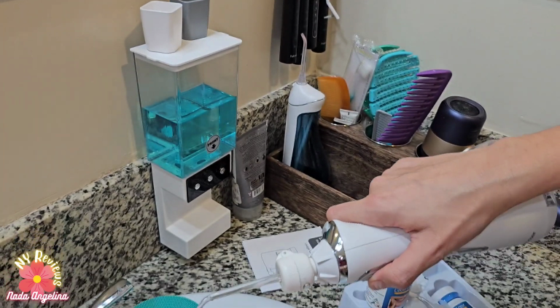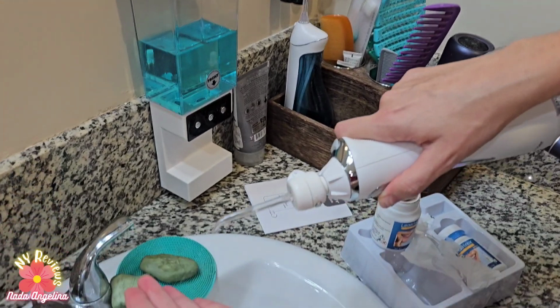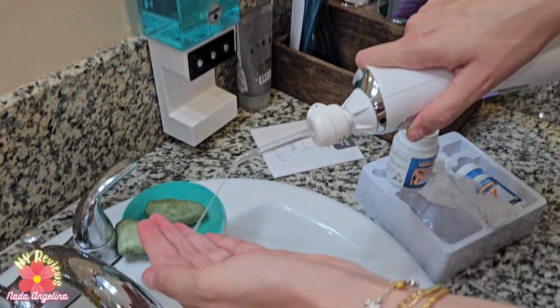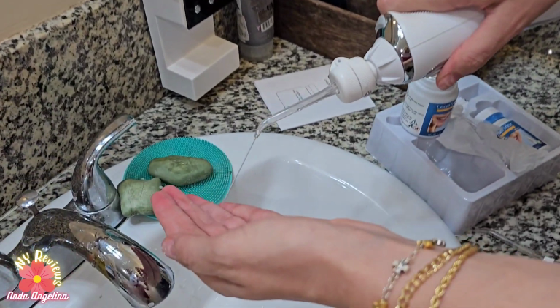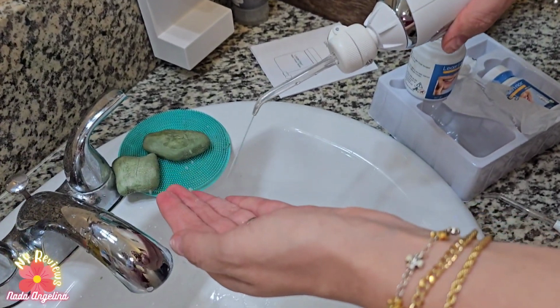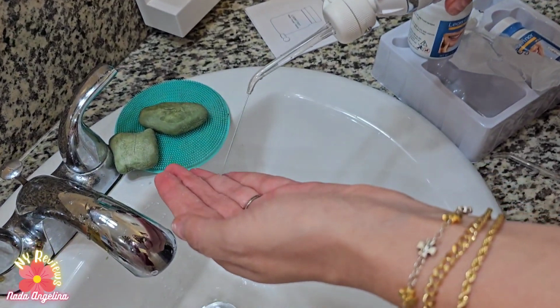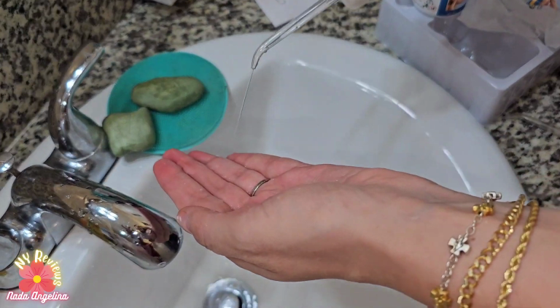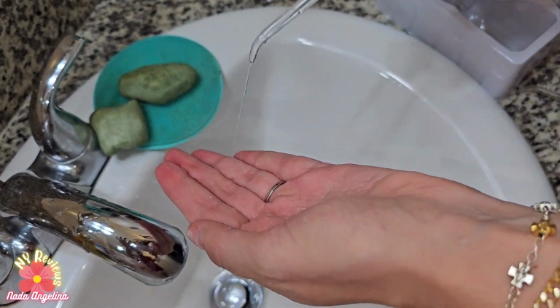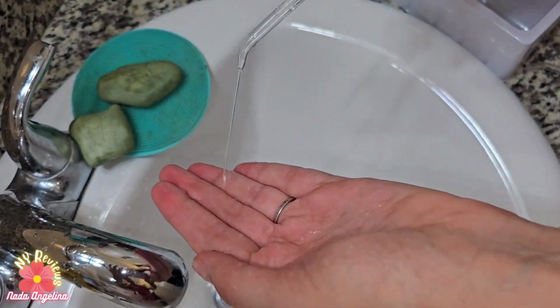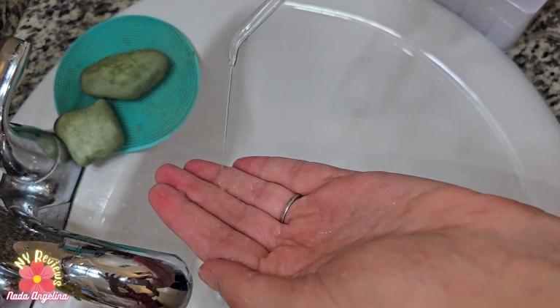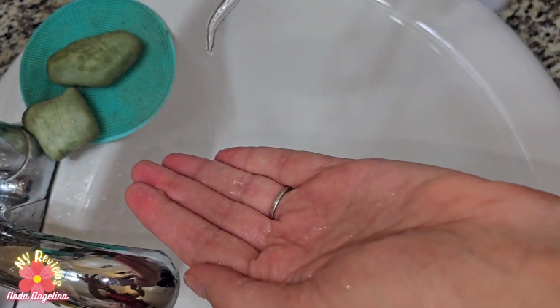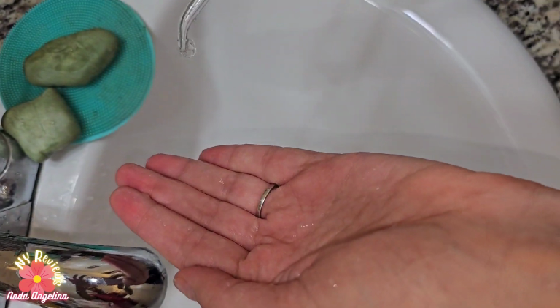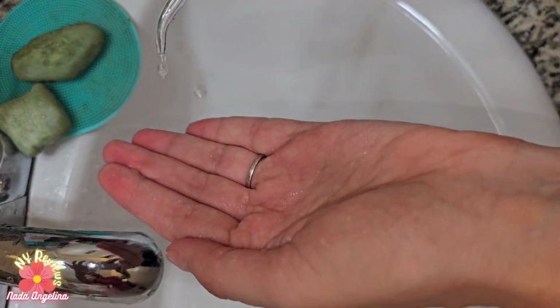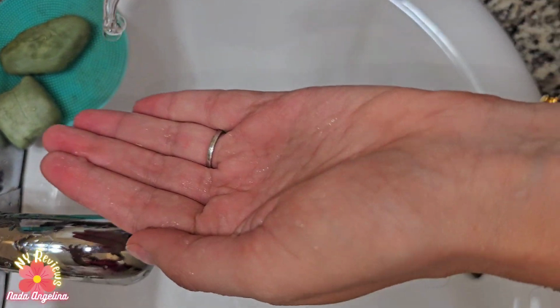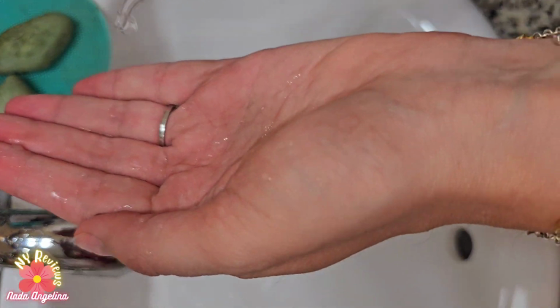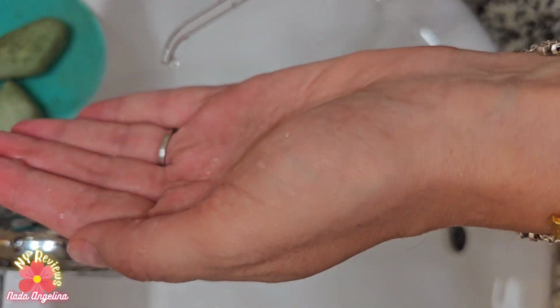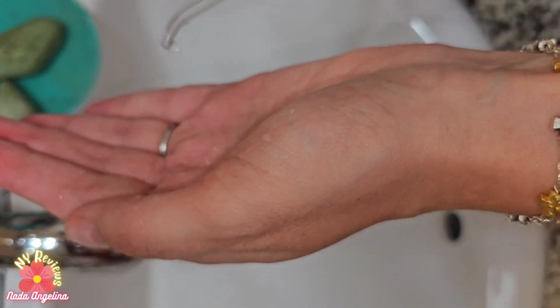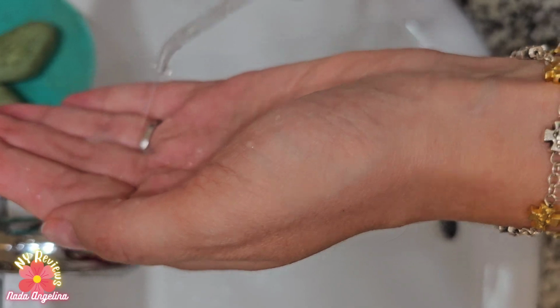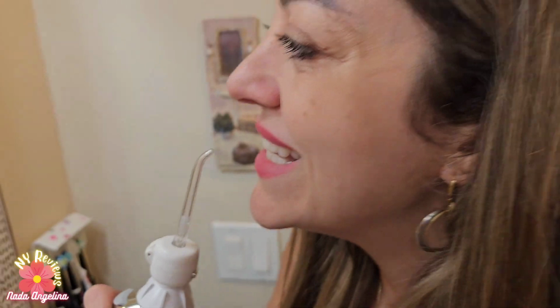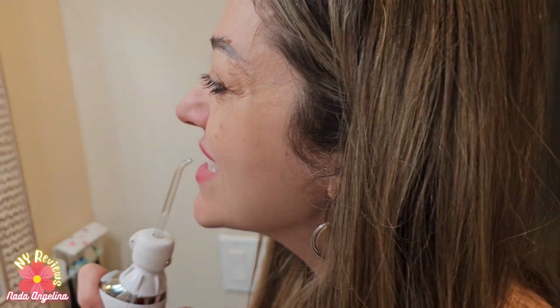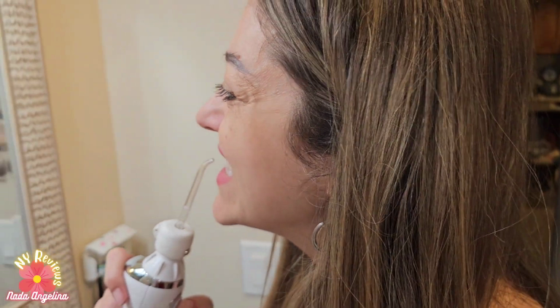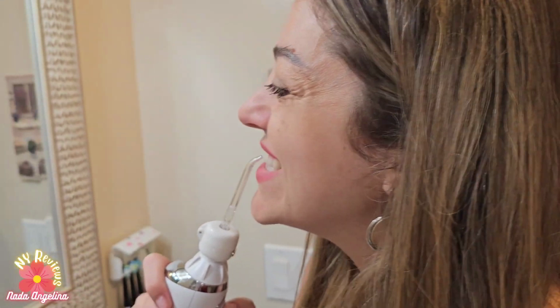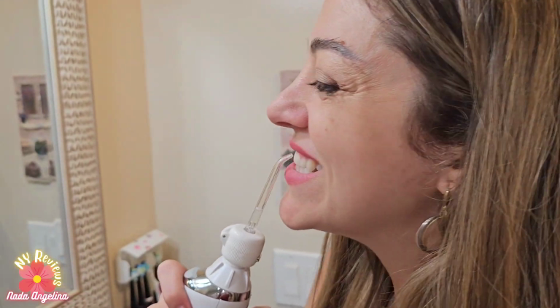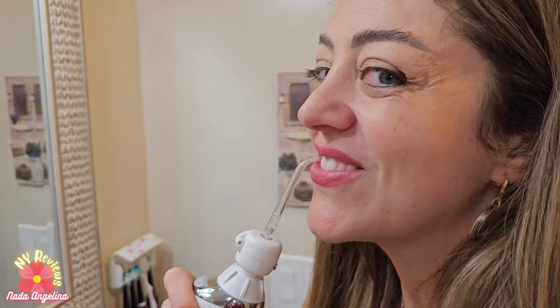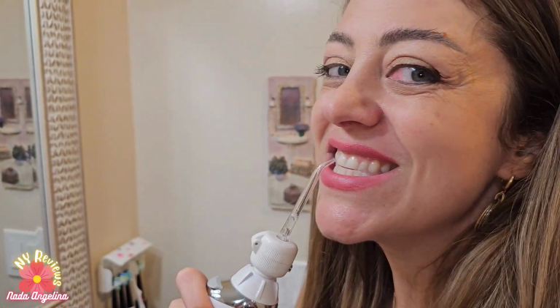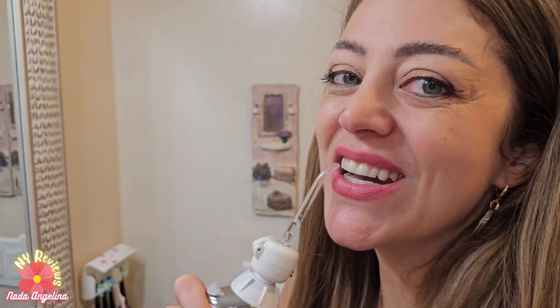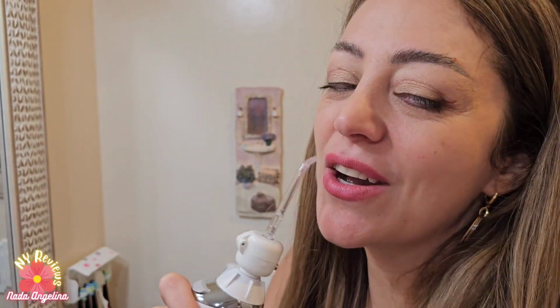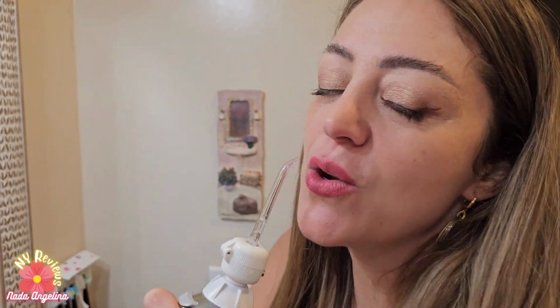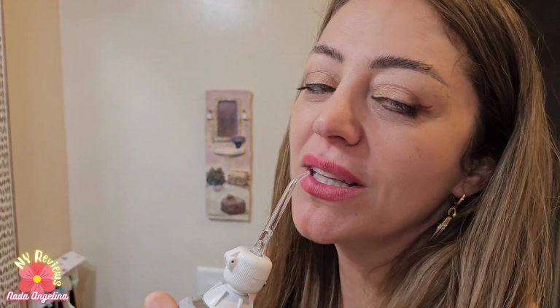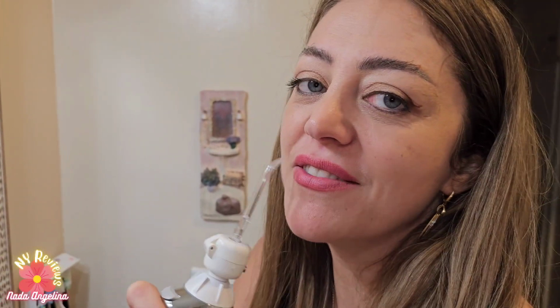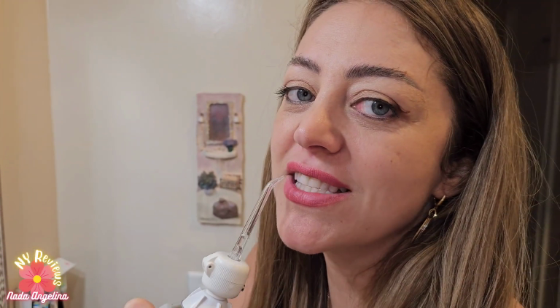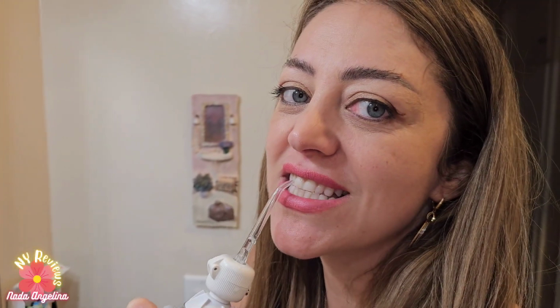Look at that! So now it's like flossing out the medicine. We do it like we normally floss our teeth.